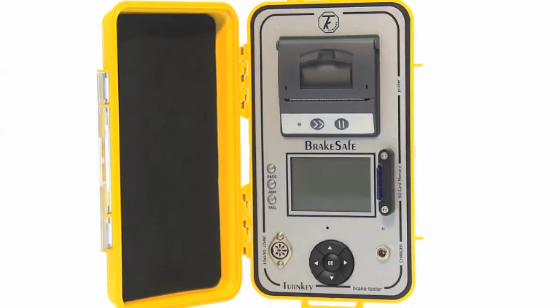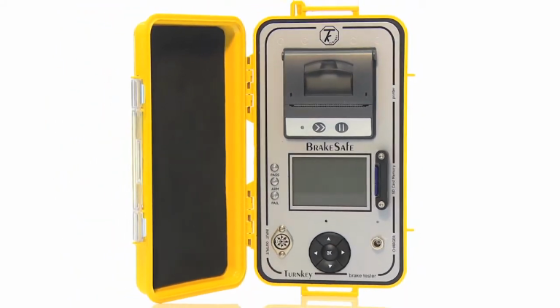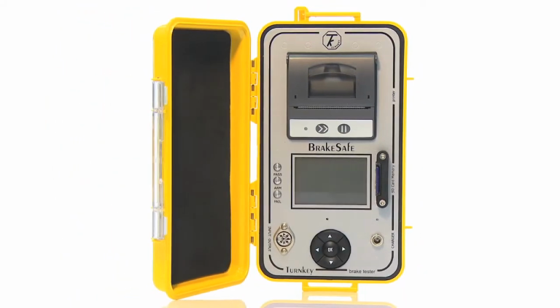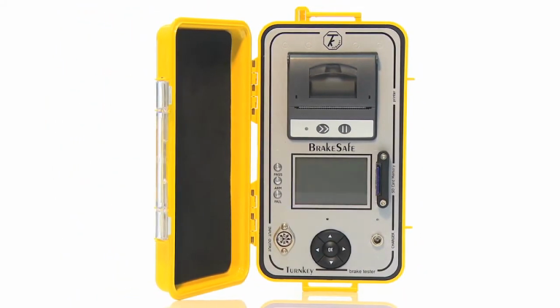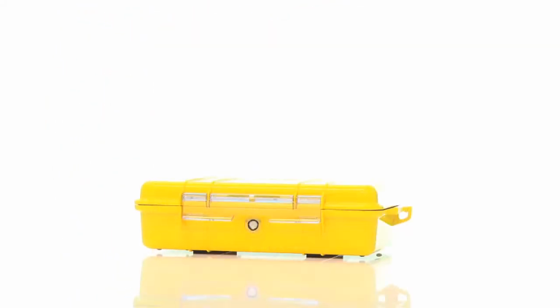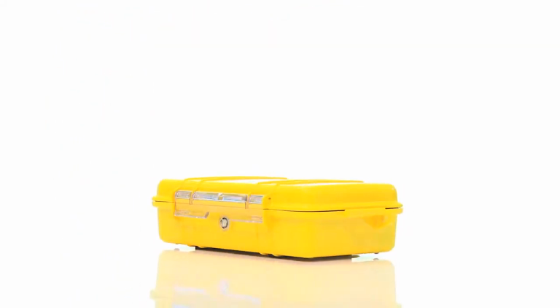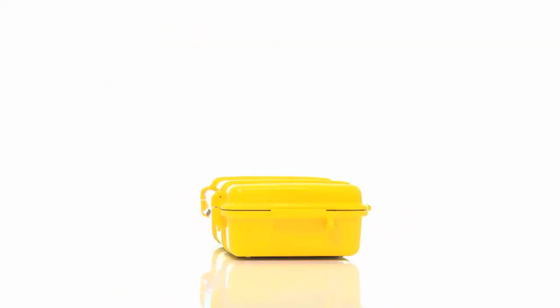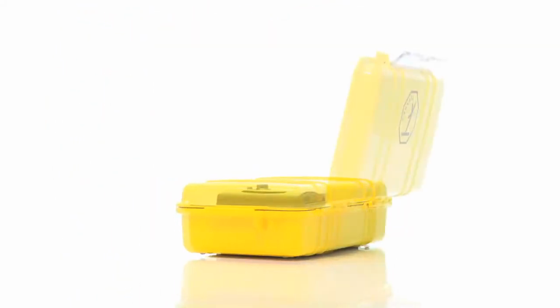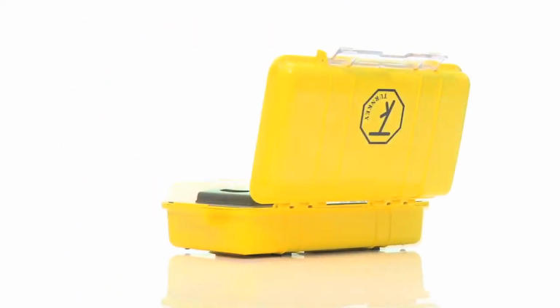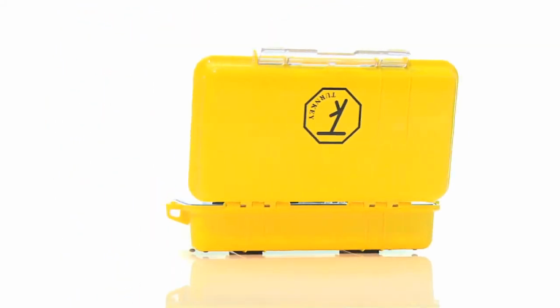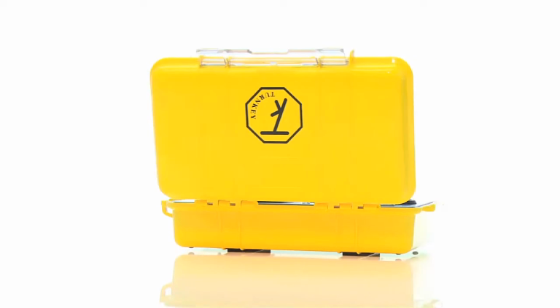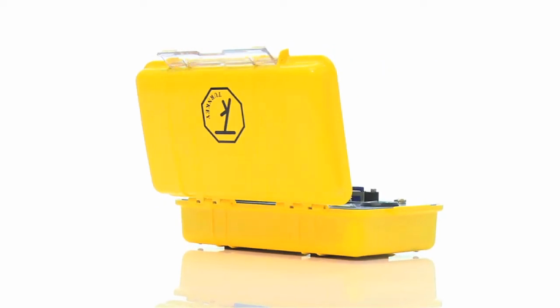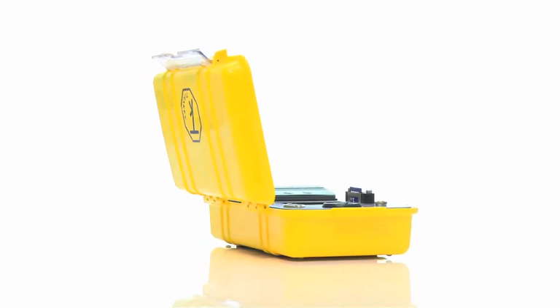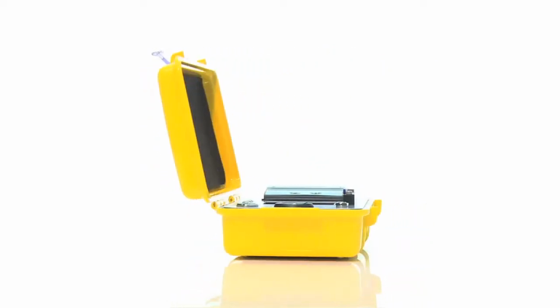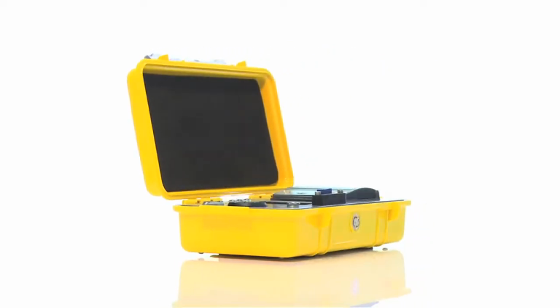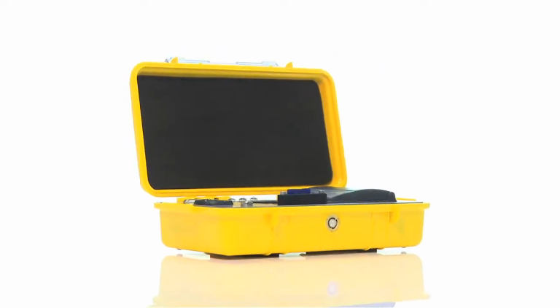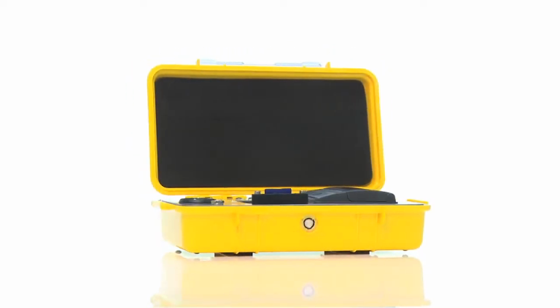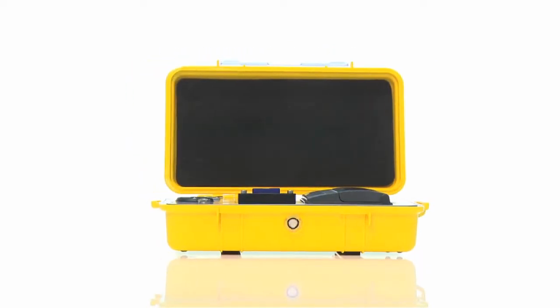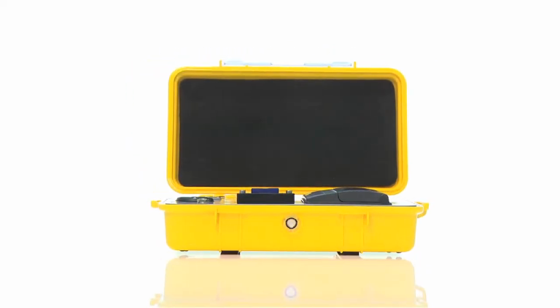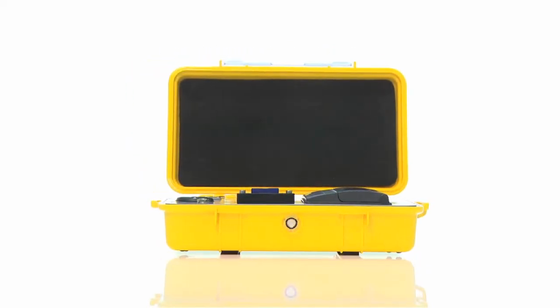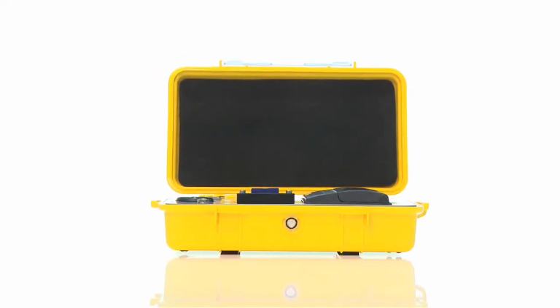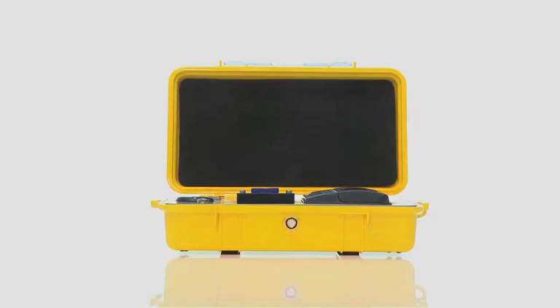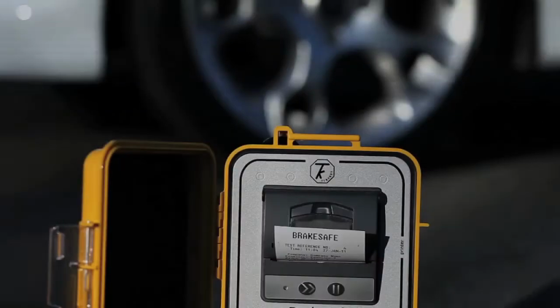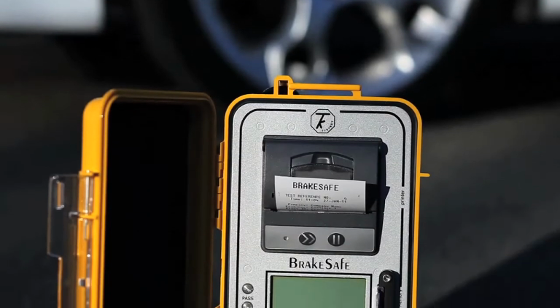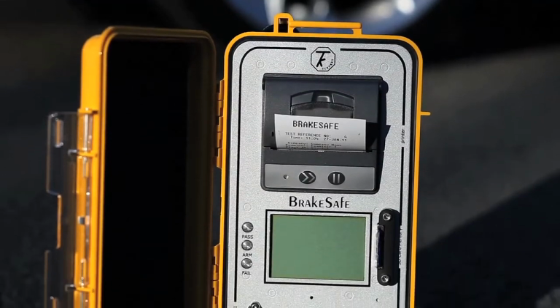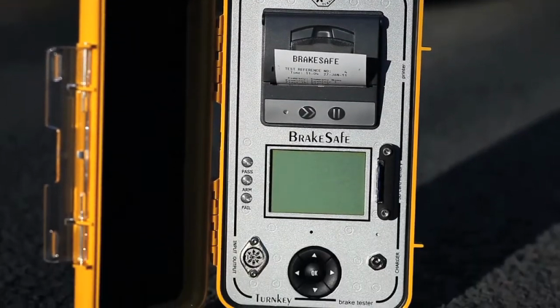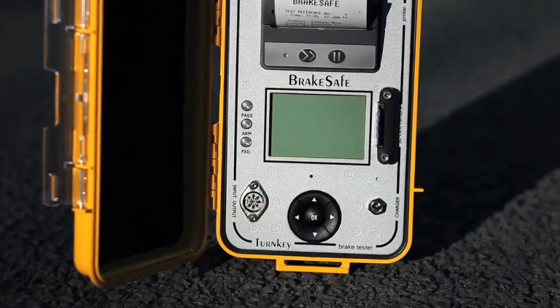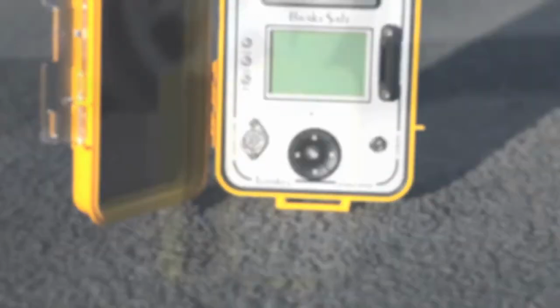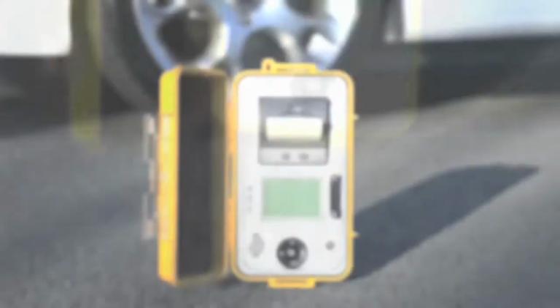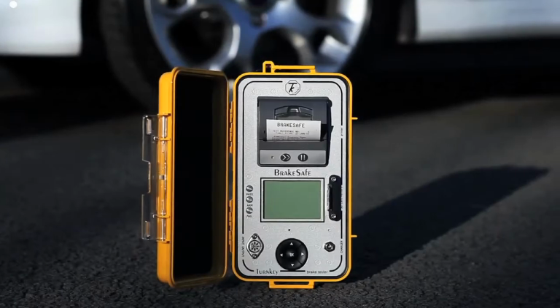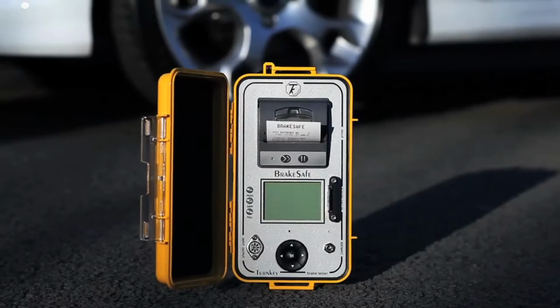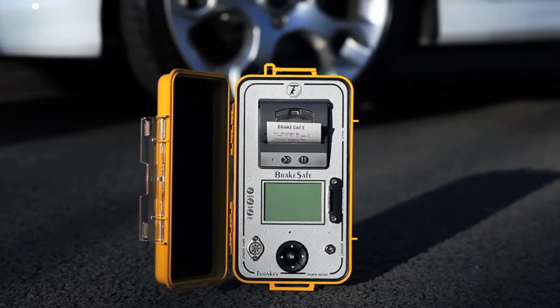It measures mean and peak deceleration and the time to stop. It can also evaluate the test speed, stopping distance and left or right pull due to brake imbalance. The instrument has no connections to the vehicle under test.